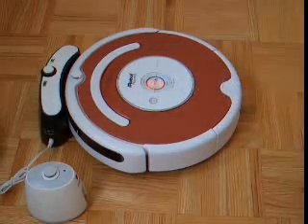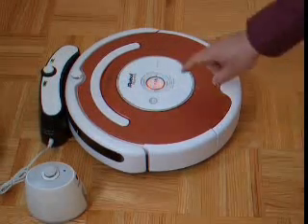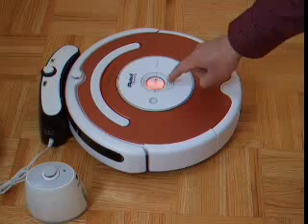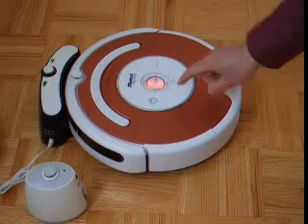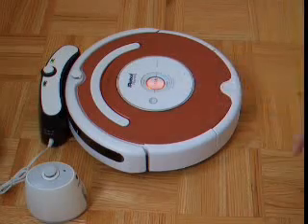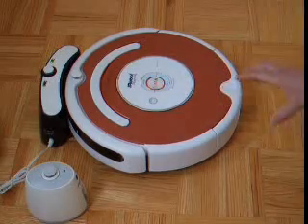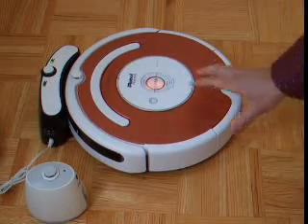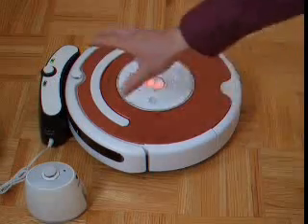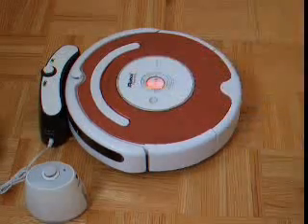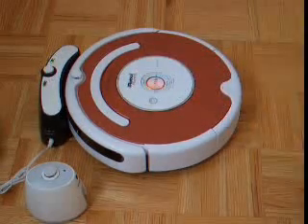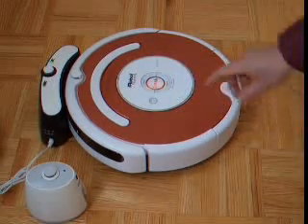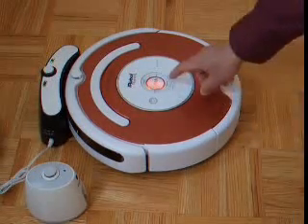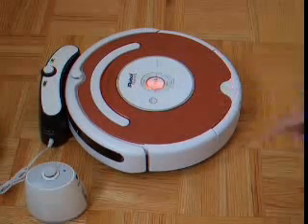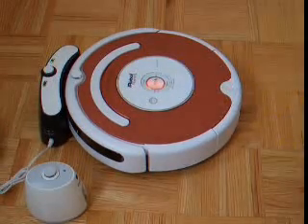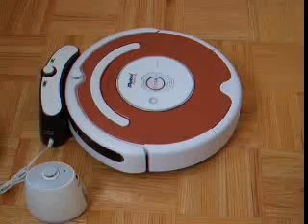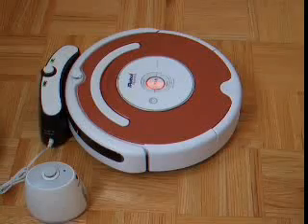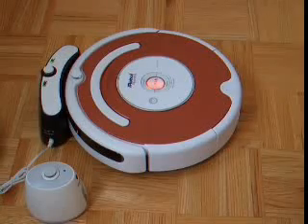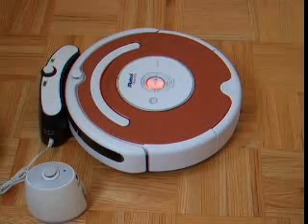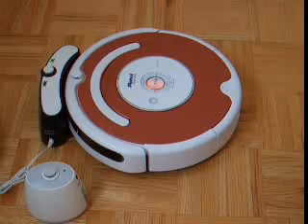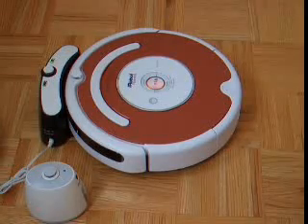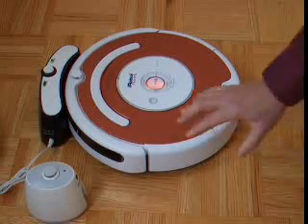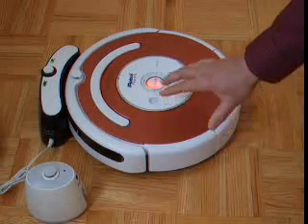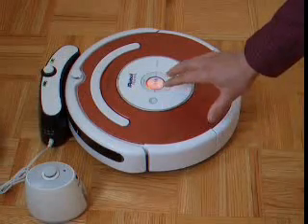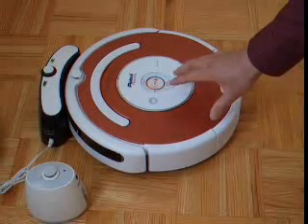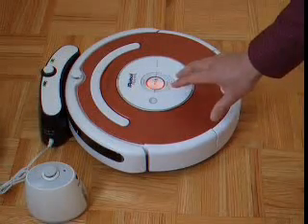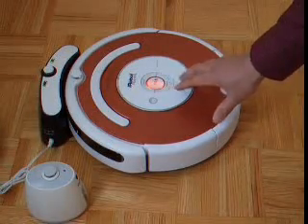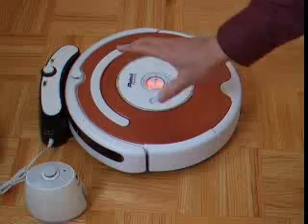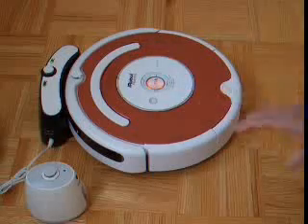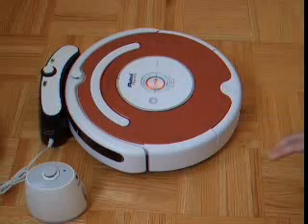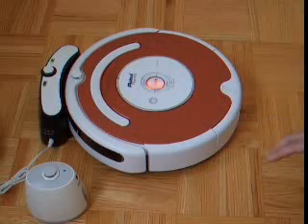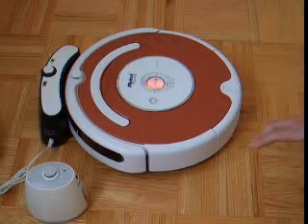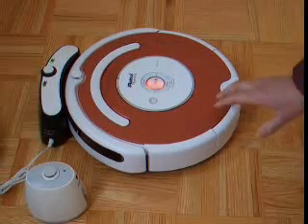And this one is the dock button. If you want the iRobot to go back to its dock, you just press it. Usually this is automatic — once the robot detects its battery is getting low, it will recharge and go back to the dock by itself.